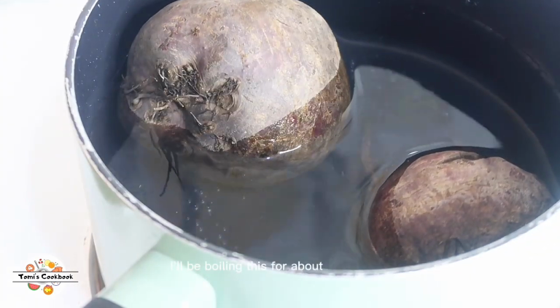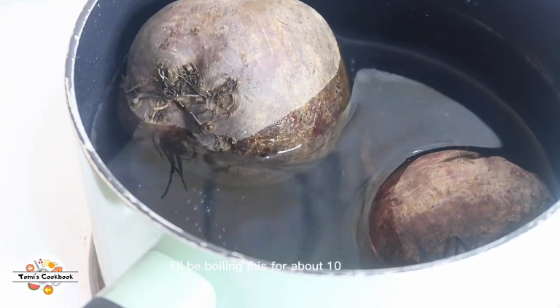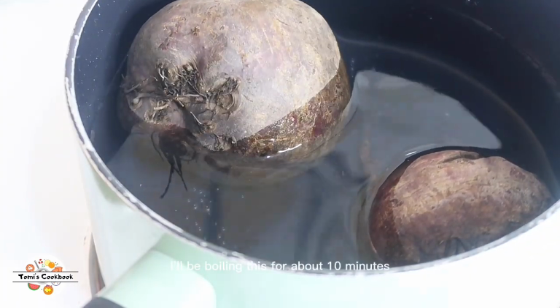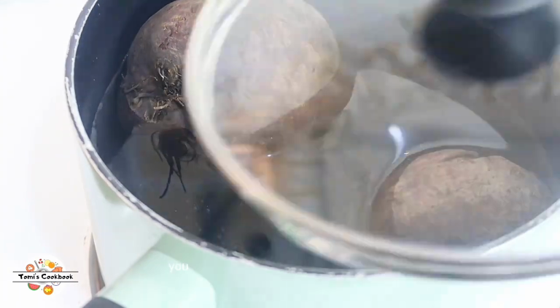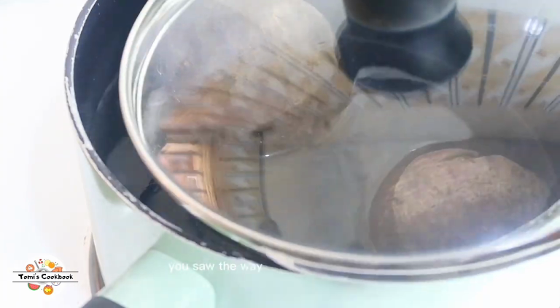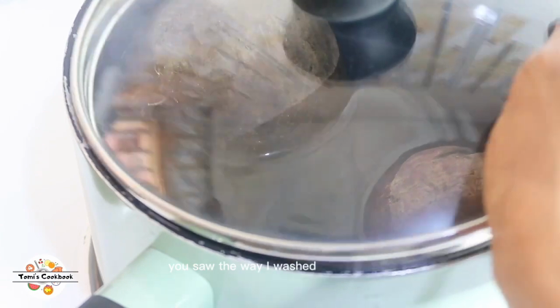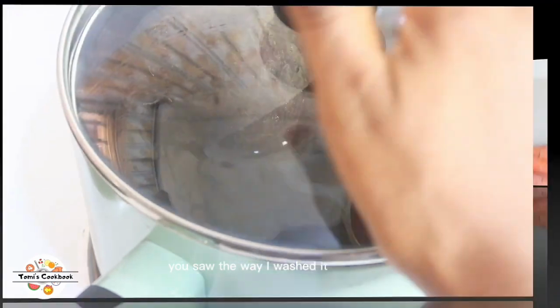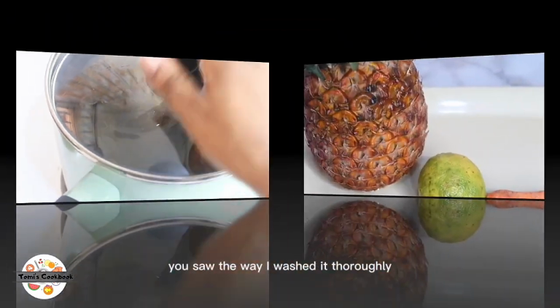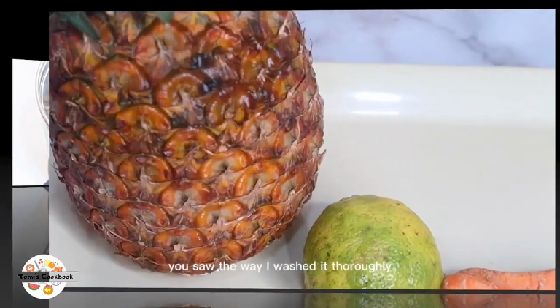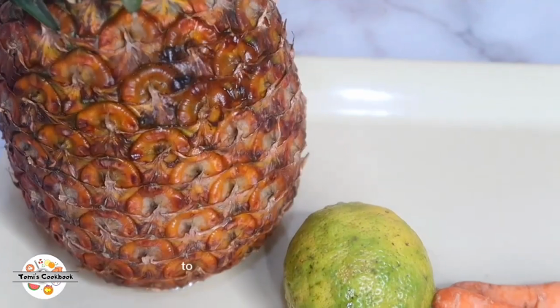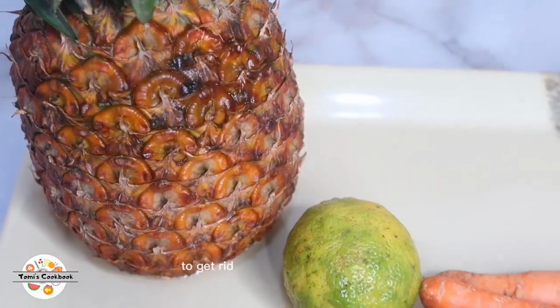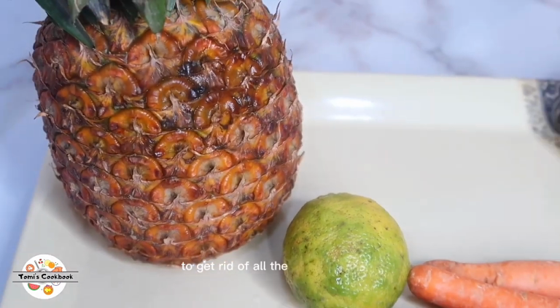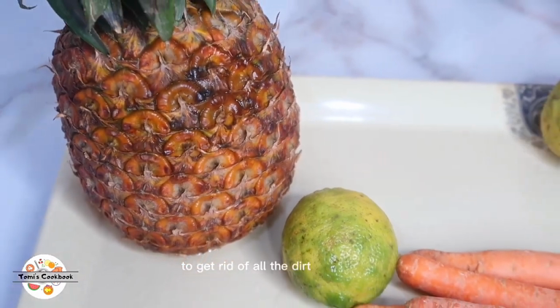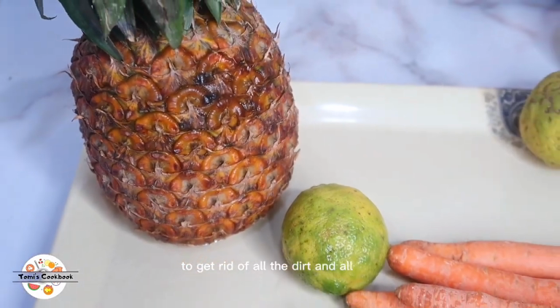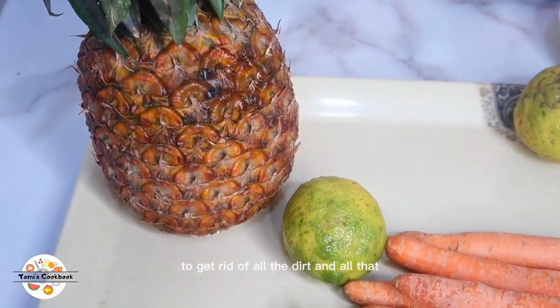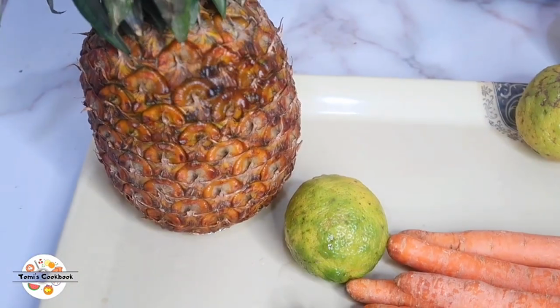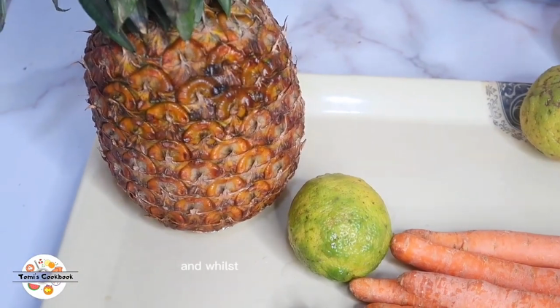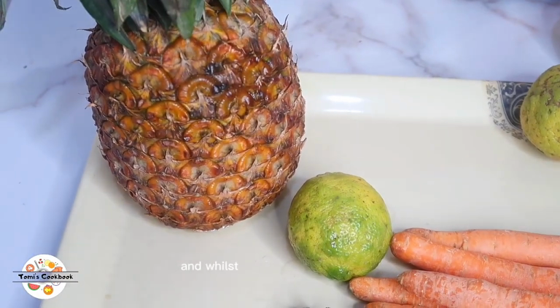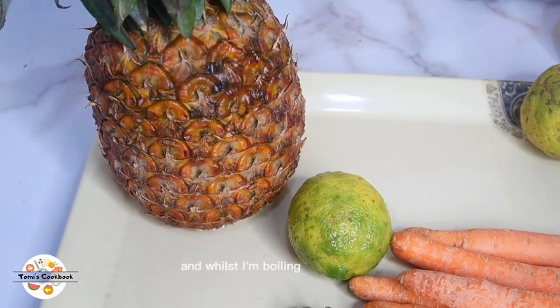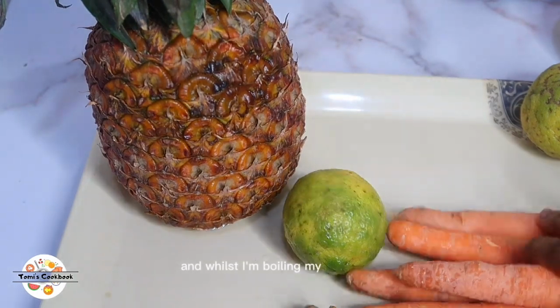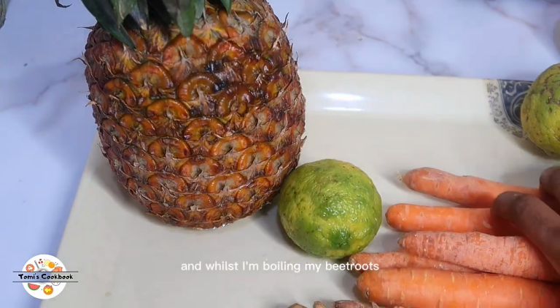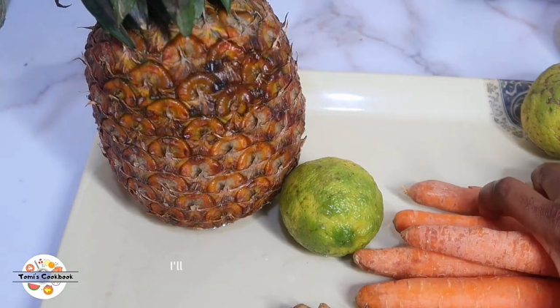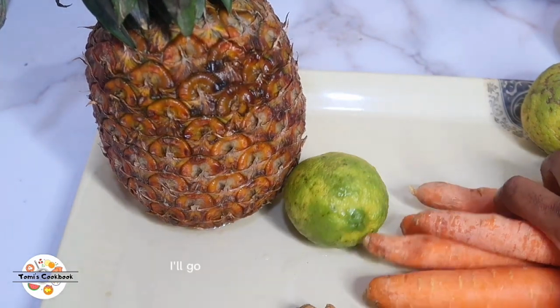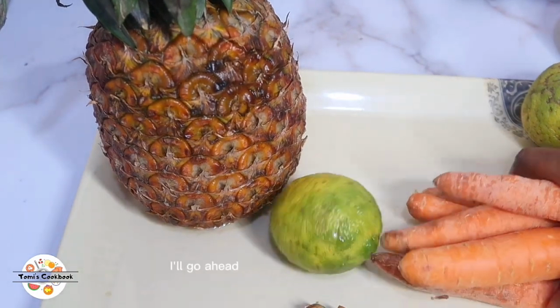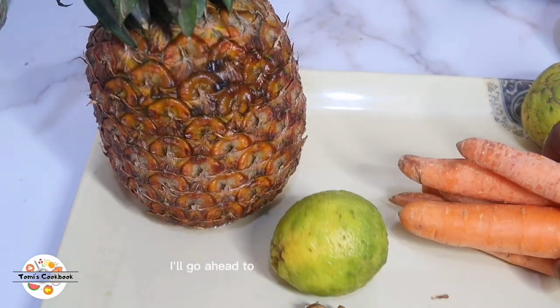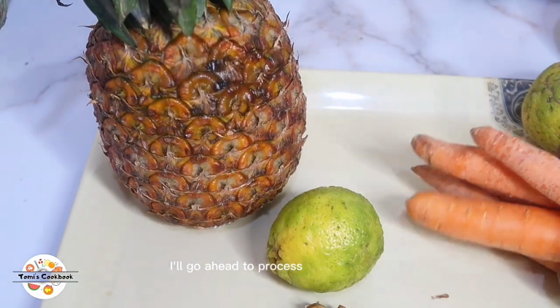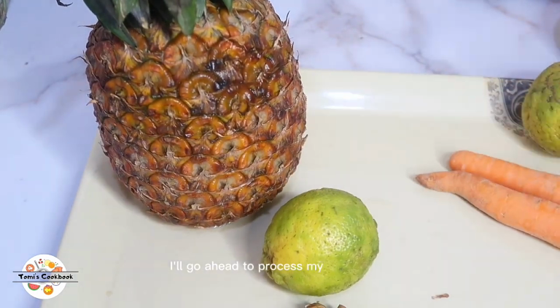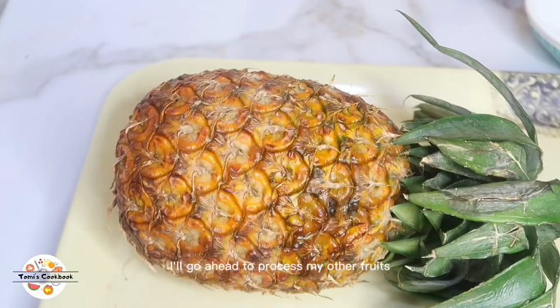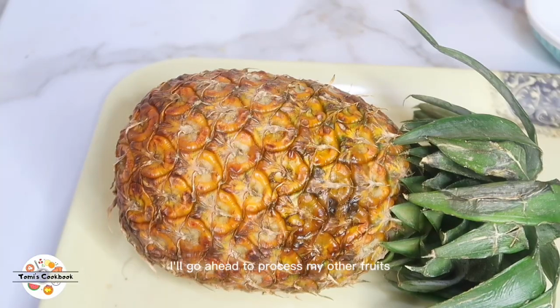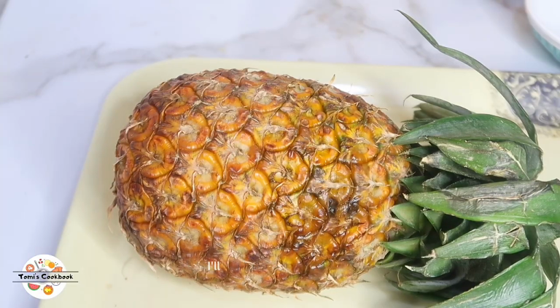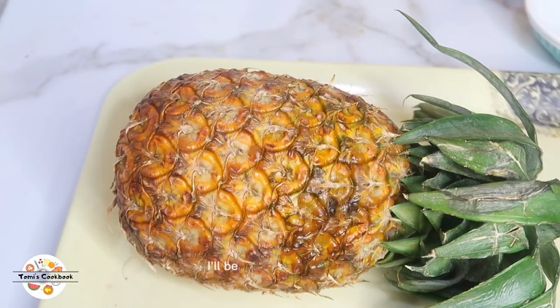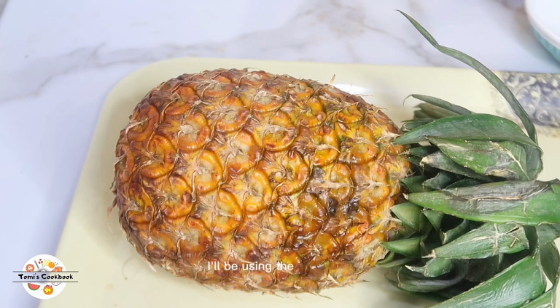I'll be boiling the beetroots for about 10 minutes. You saw the way I washed them thoroughly to get rid of all the dirt. Whilst the beetroots are boiling, I'll go ahead and process my other fruits.